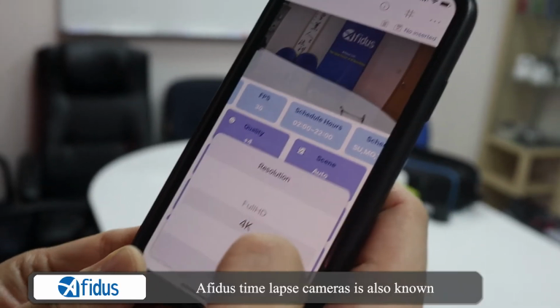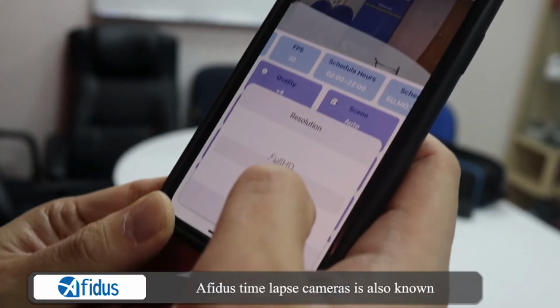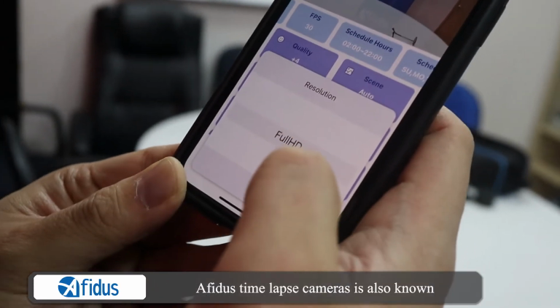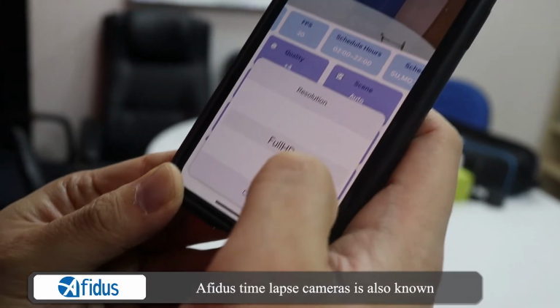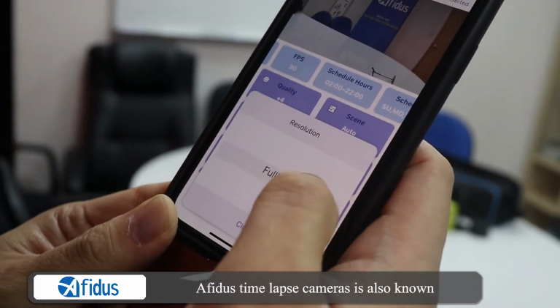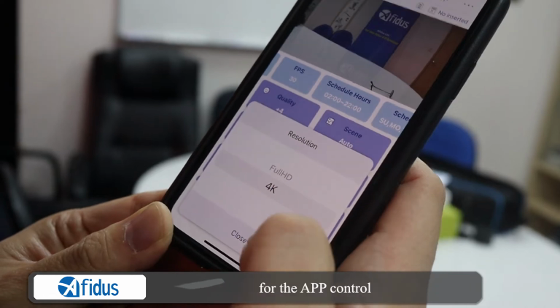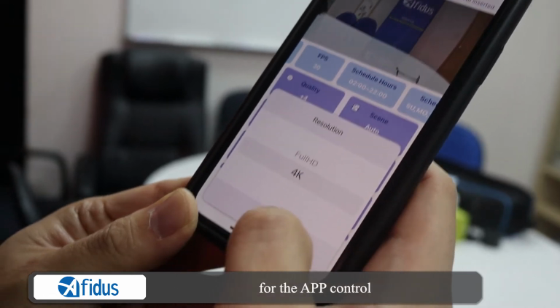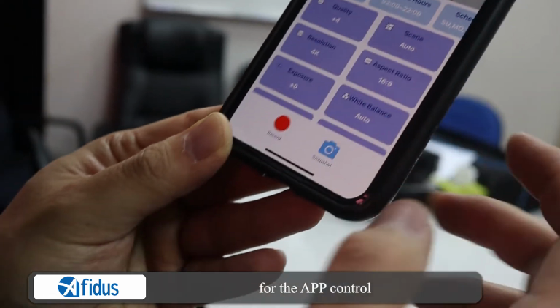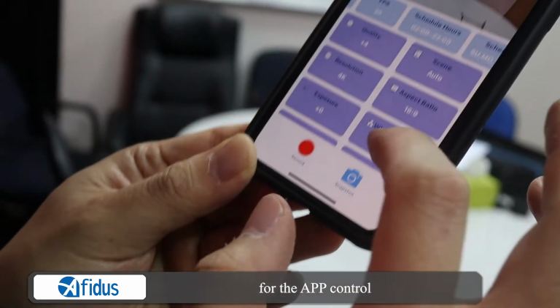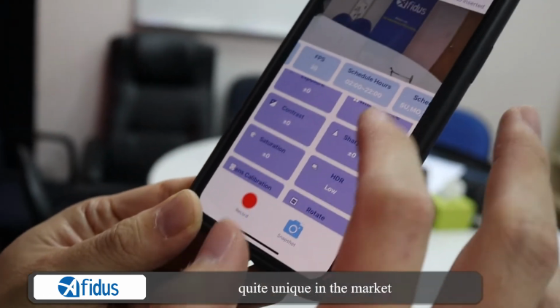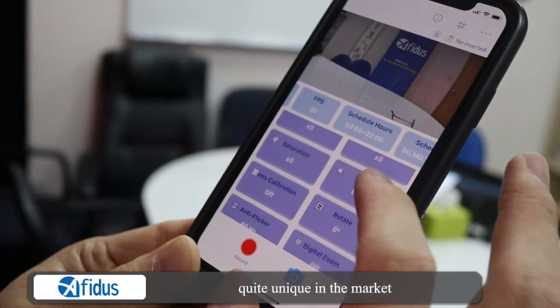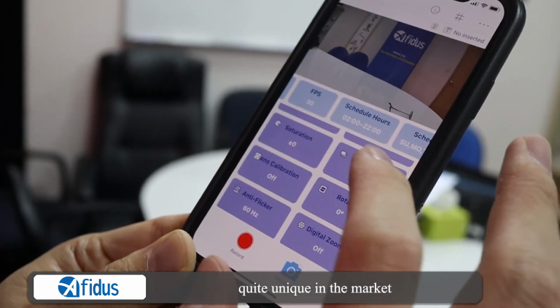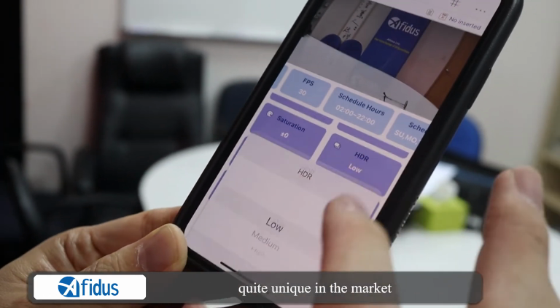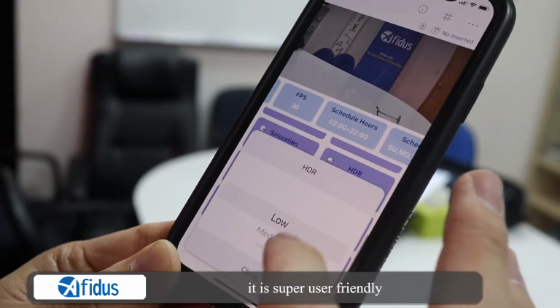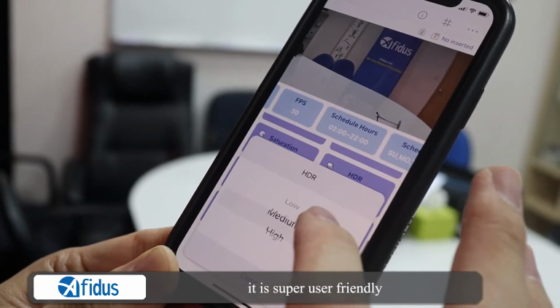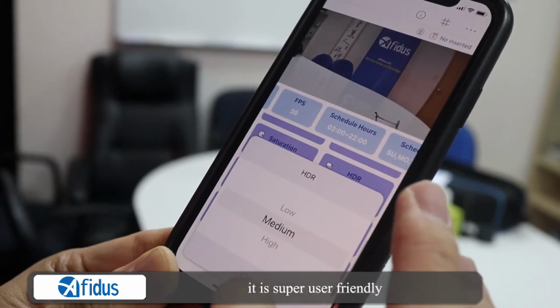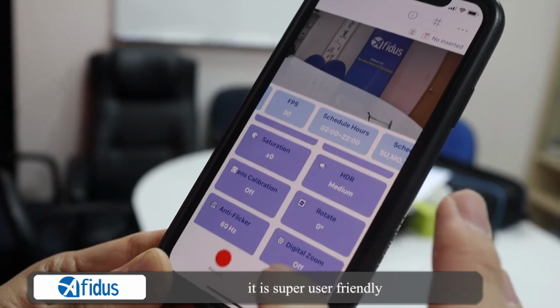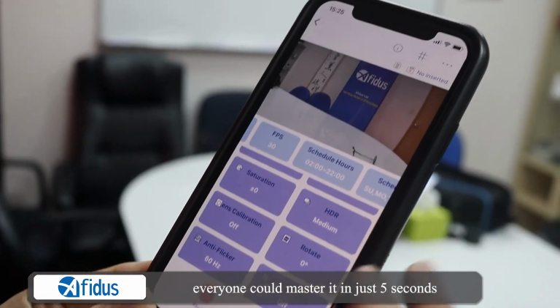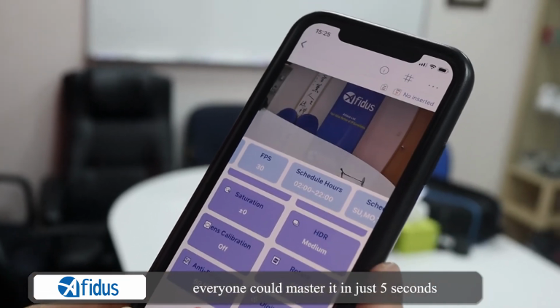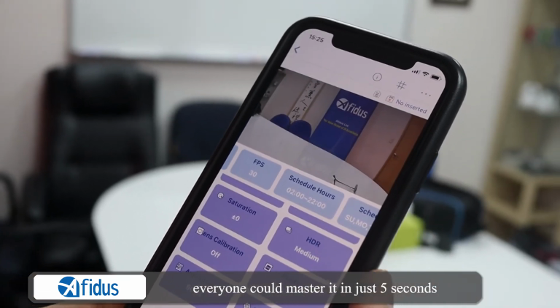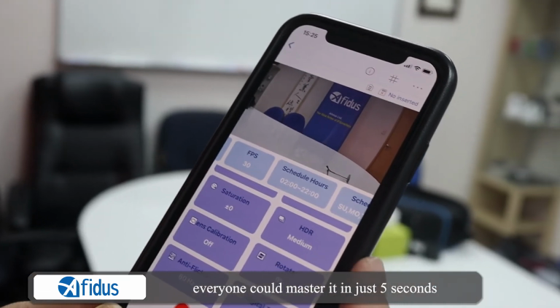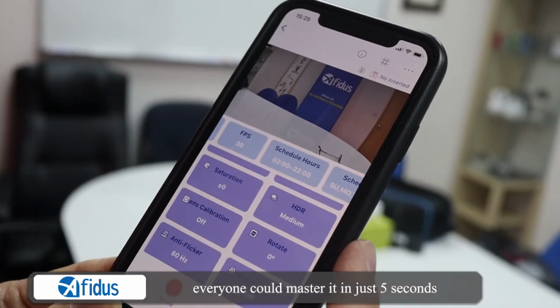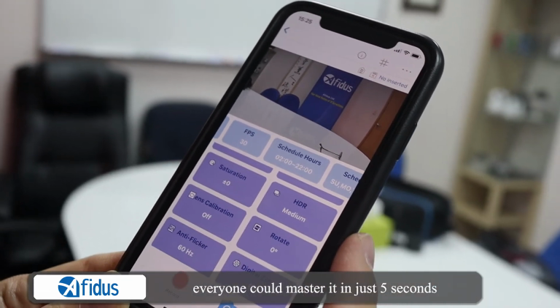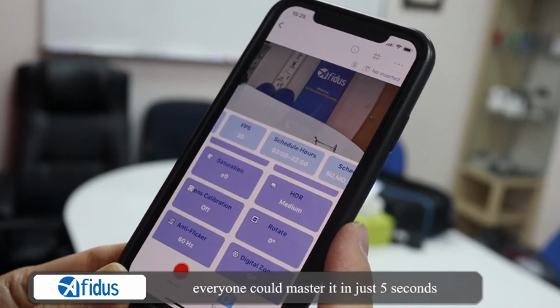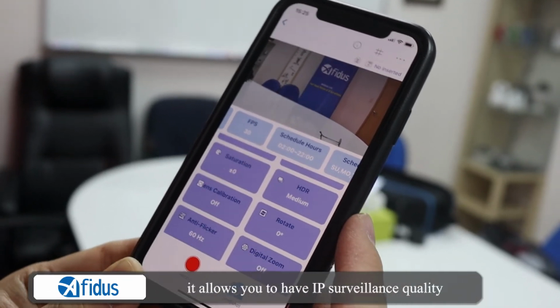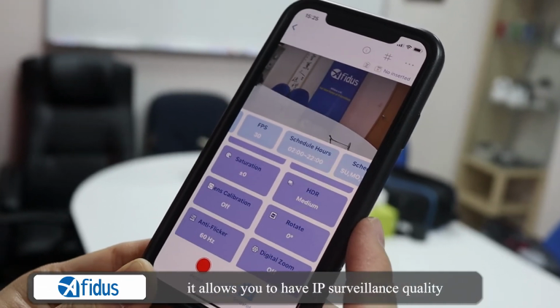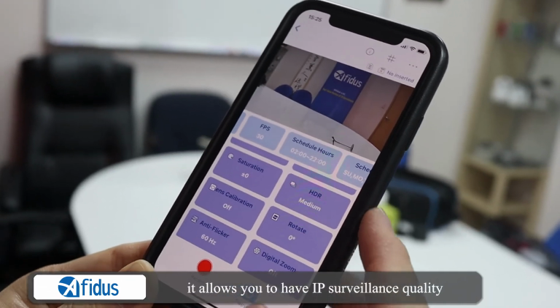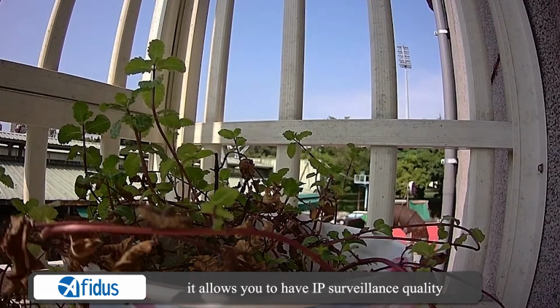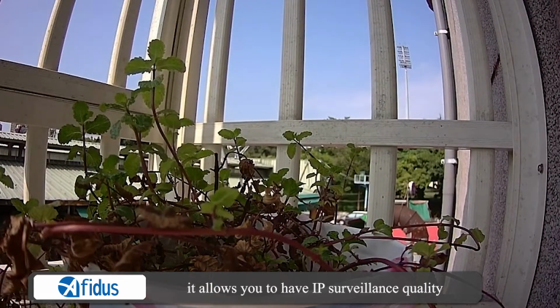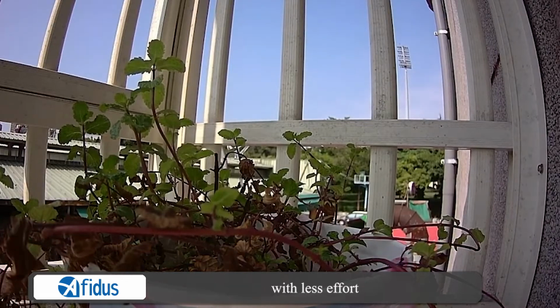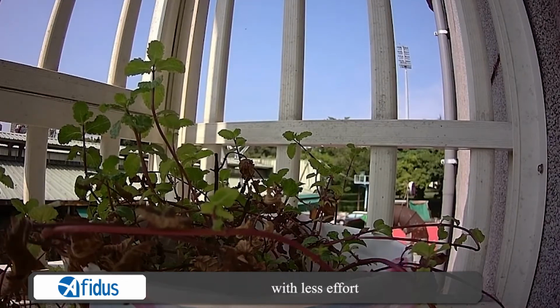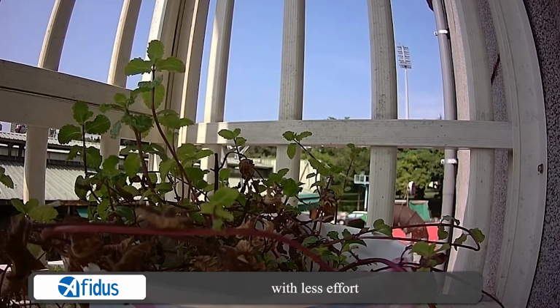Avidus time-lapse camera is also known for its app control, which is quite unique in the market. It is super user-friendly — everyone could master it in just 5 seconds — and it allows you to have IP surveillance quality with less effort.